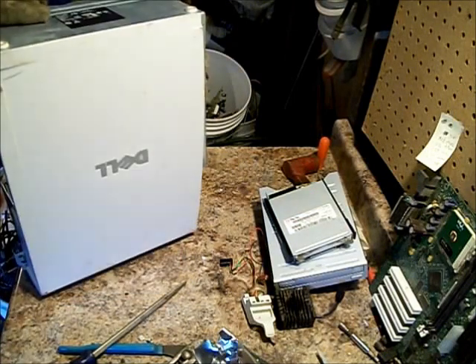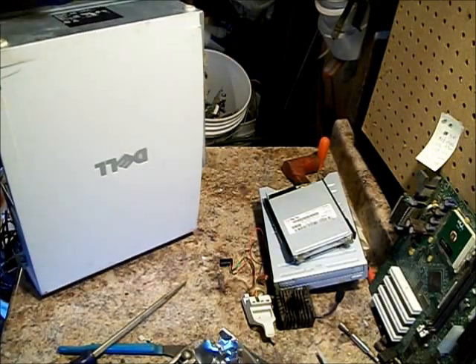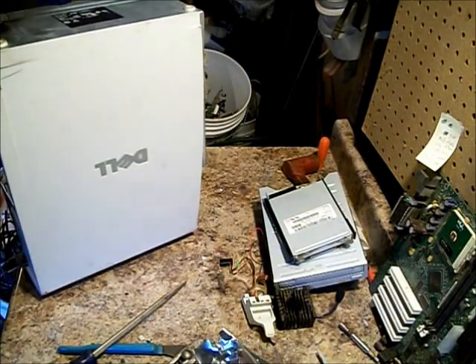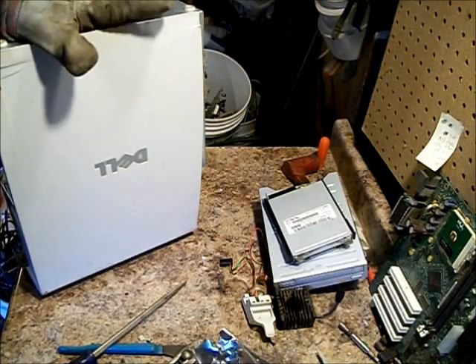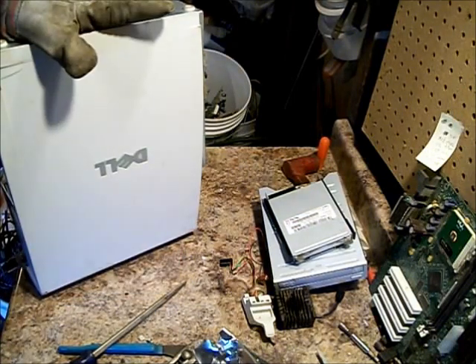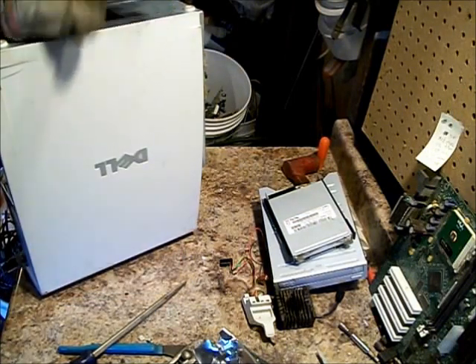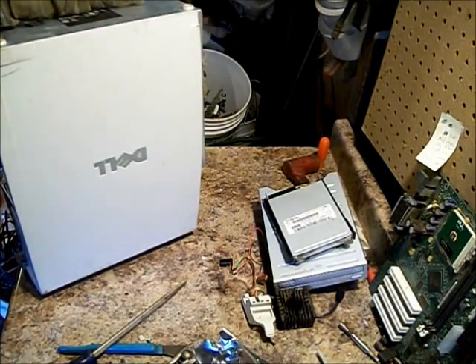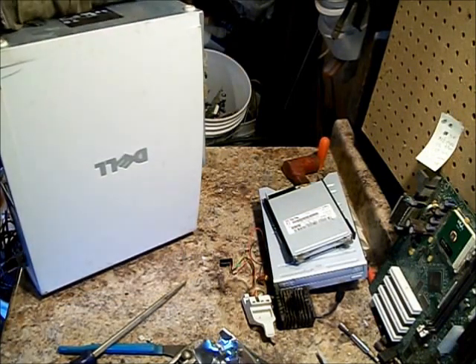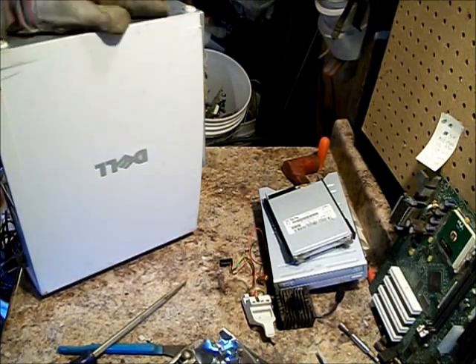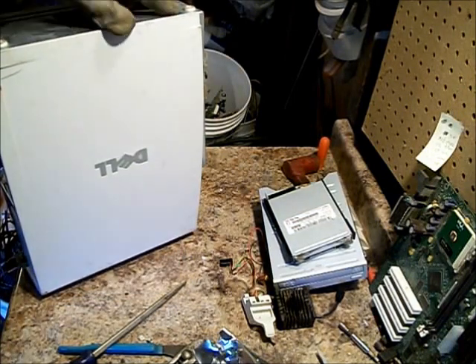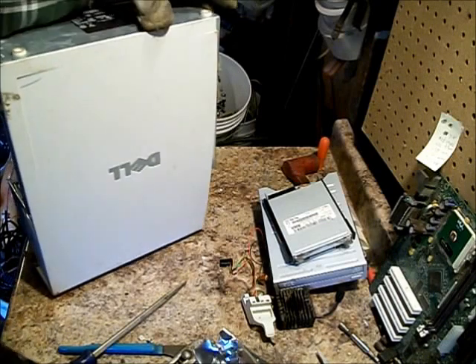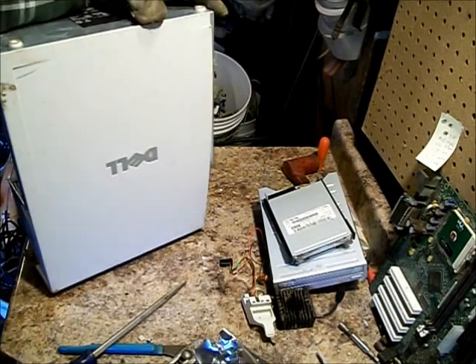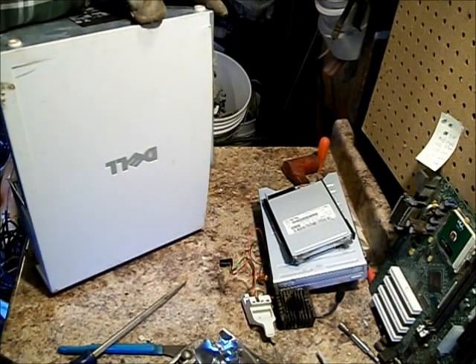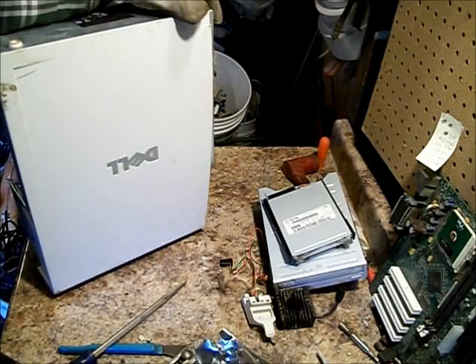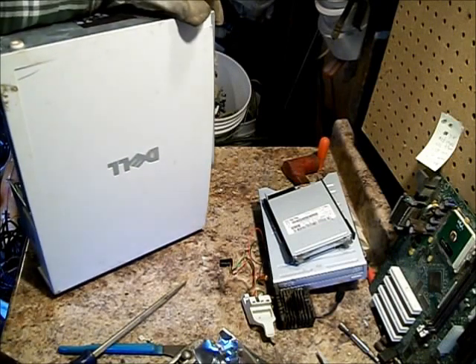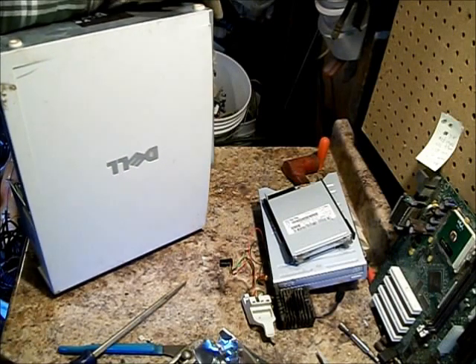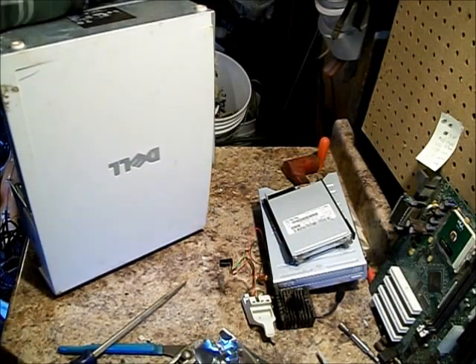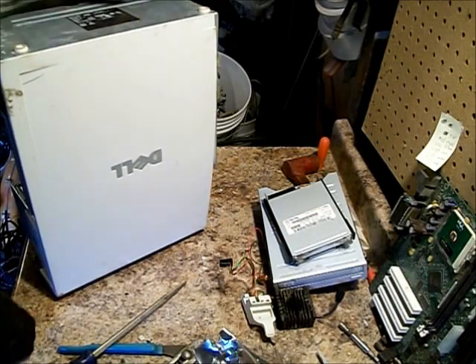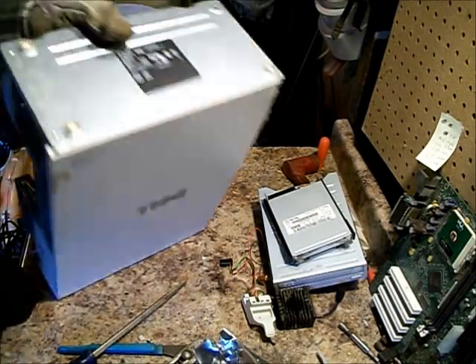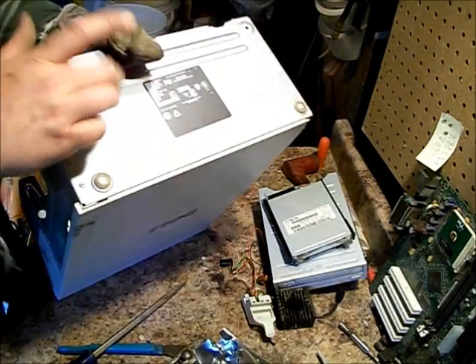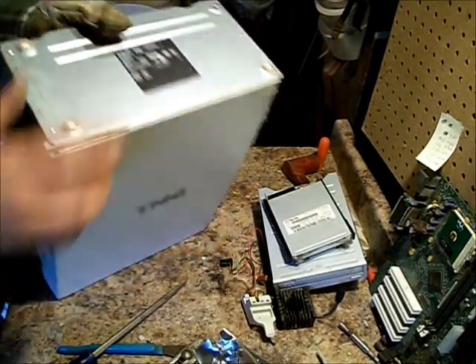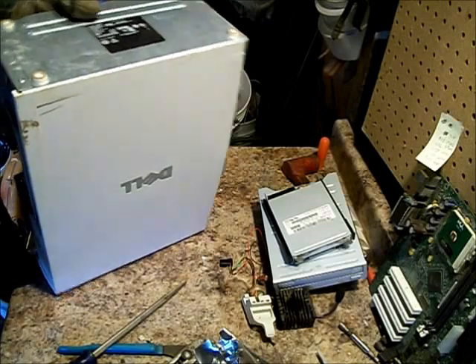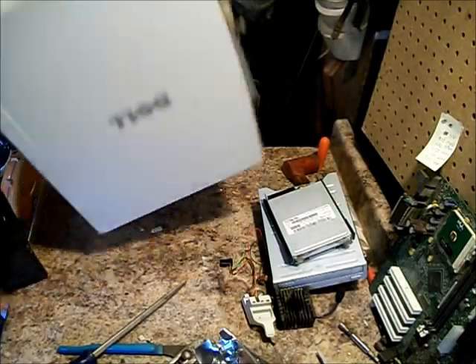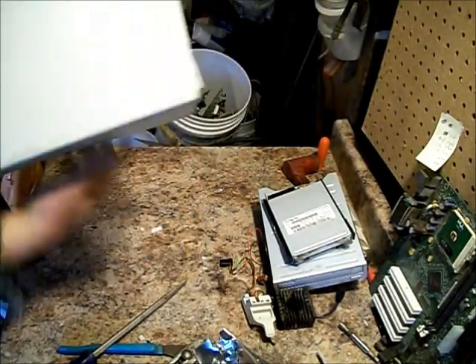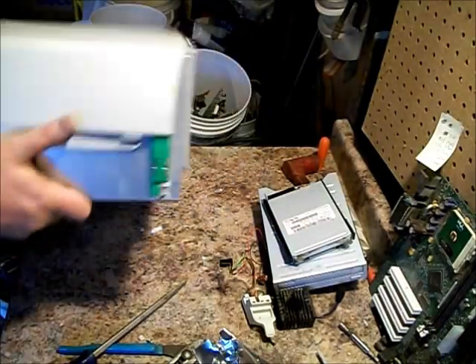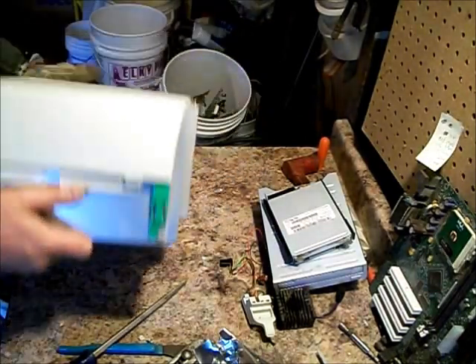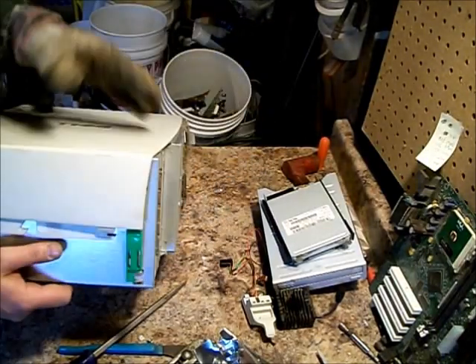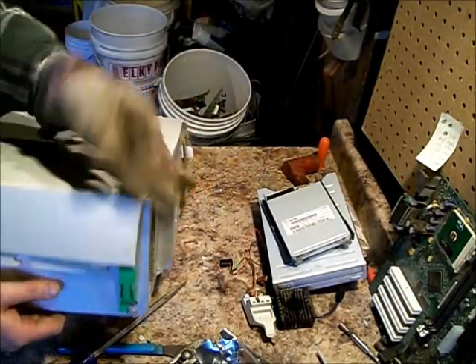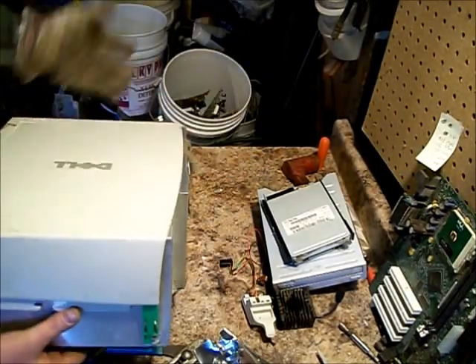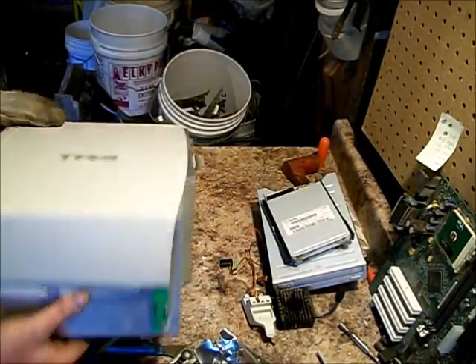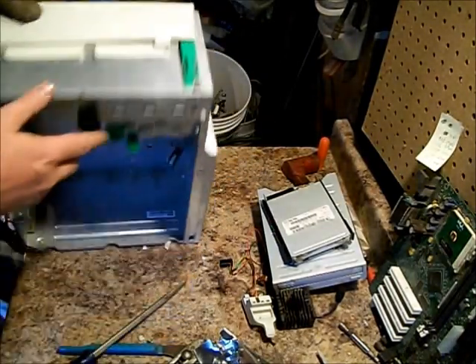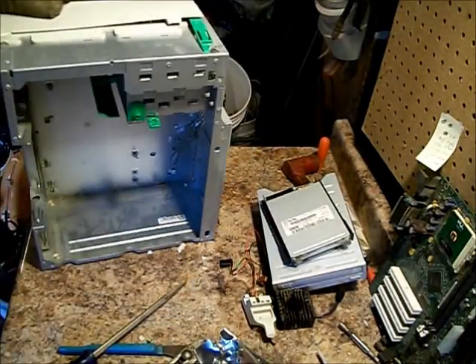Scrap yard — most scrap yards will take it as long as it's at least 80% tin. The scrap yard will take it. It can be like 20% plastic — they don't care.